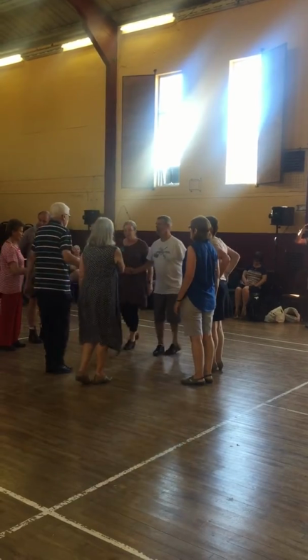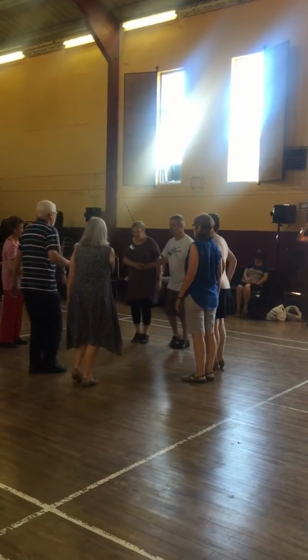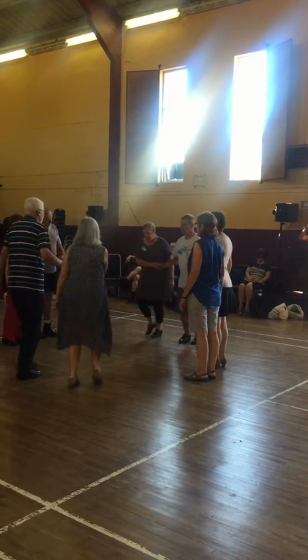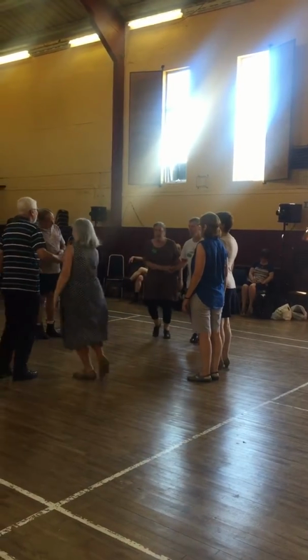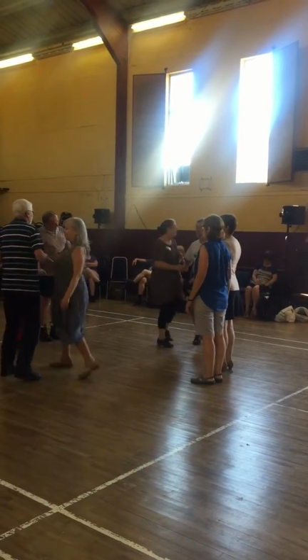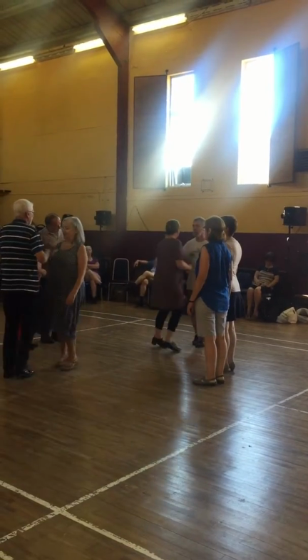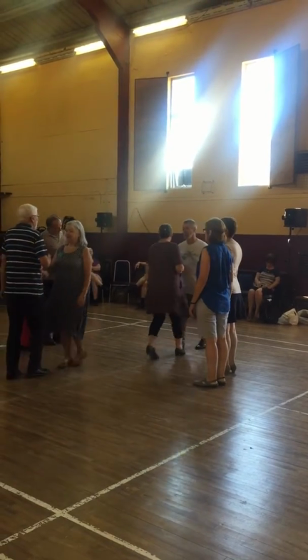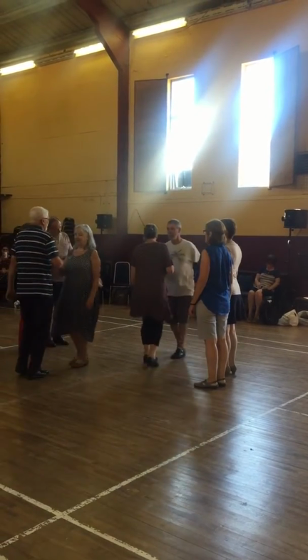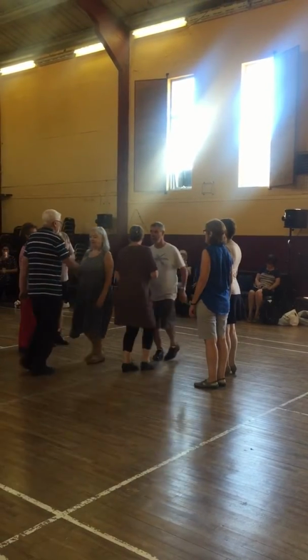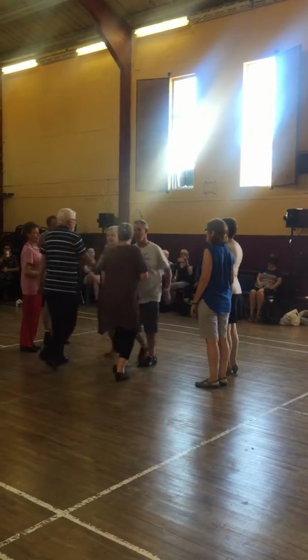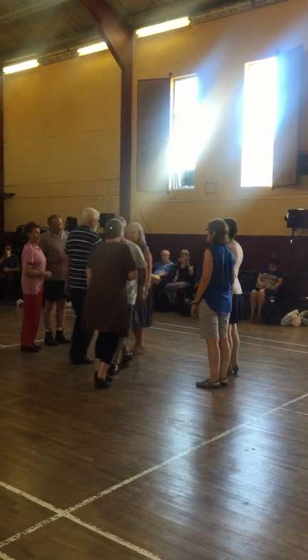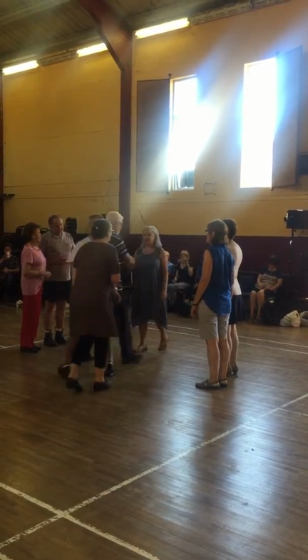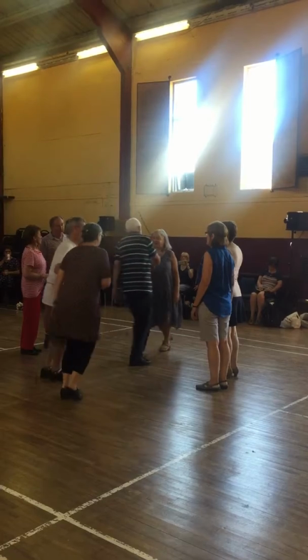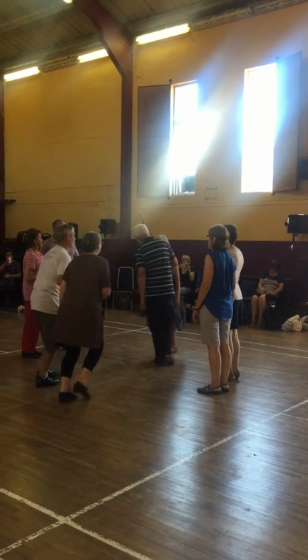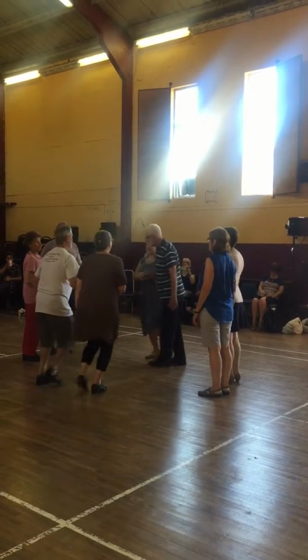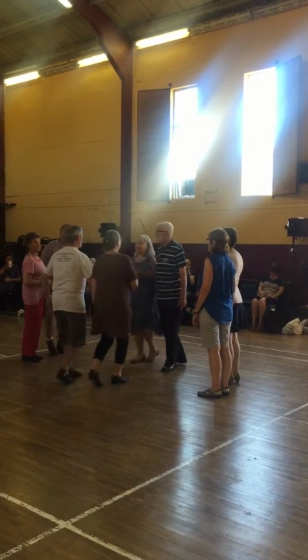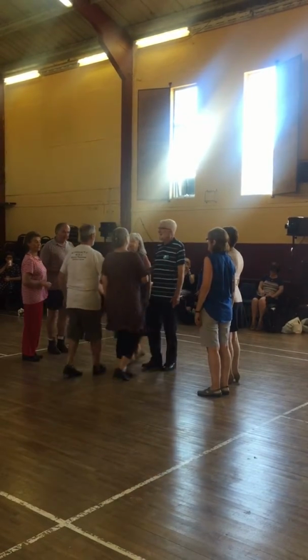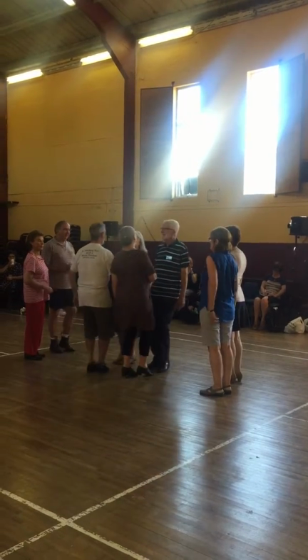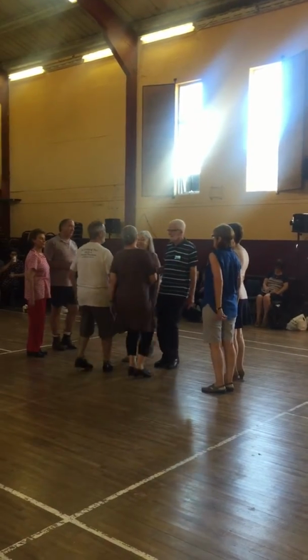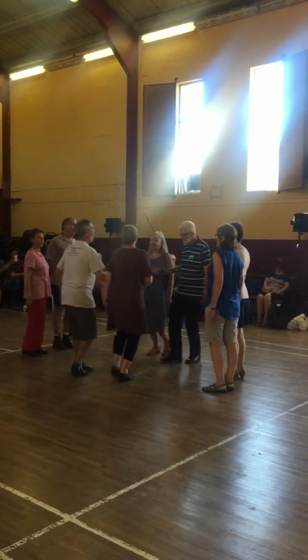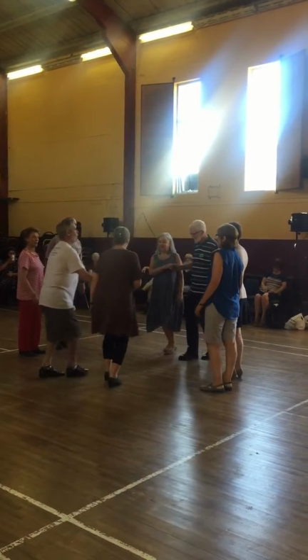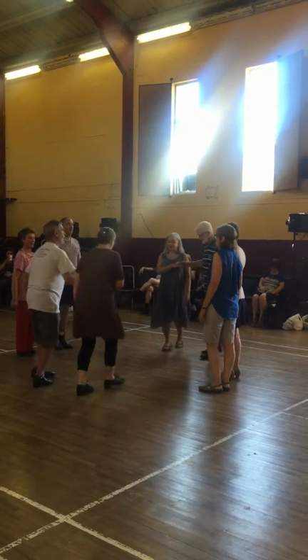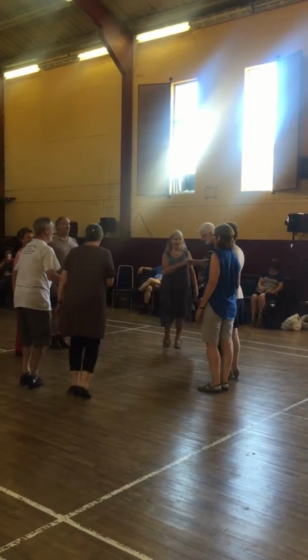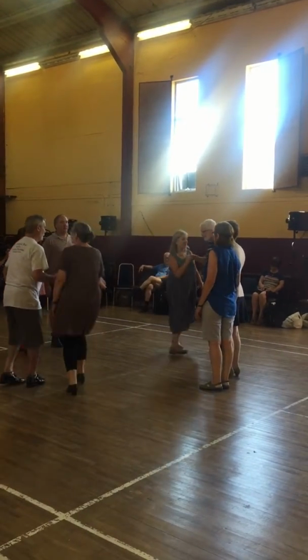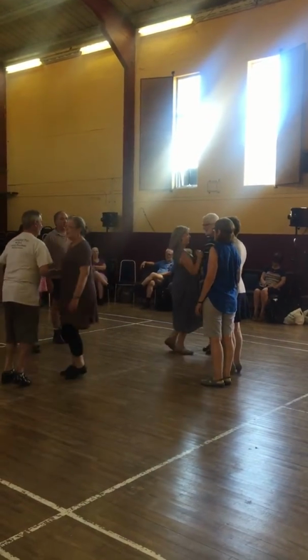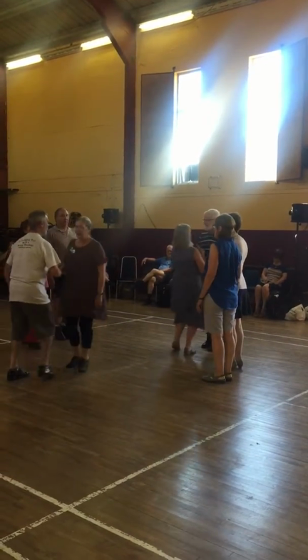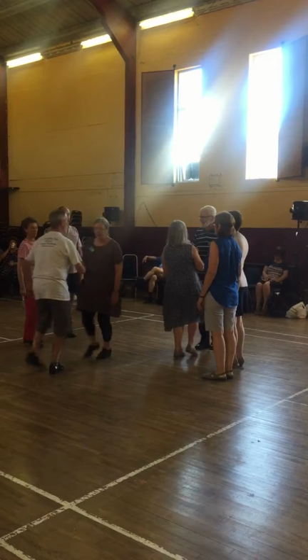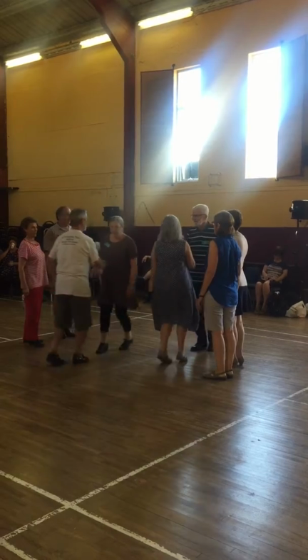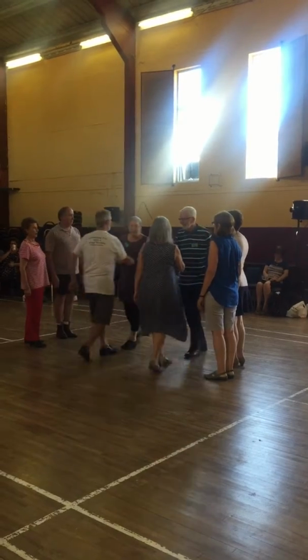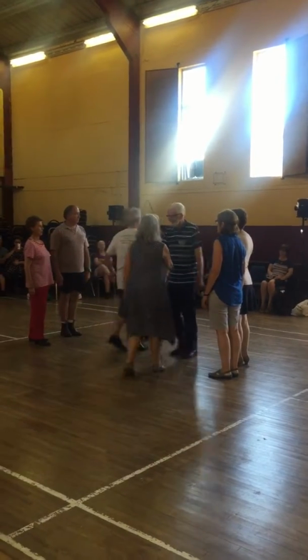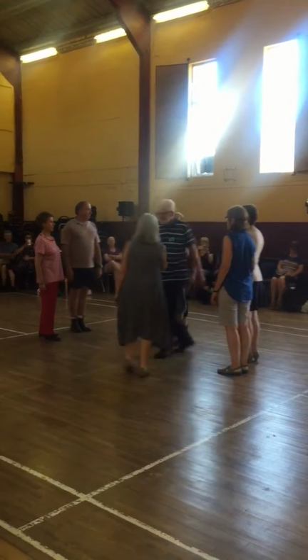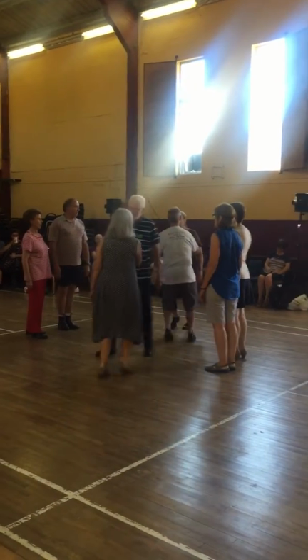Lady goes in front of the parker, and reverses across the set, and gently into place. Advance to the front again. And then the sides, swing.